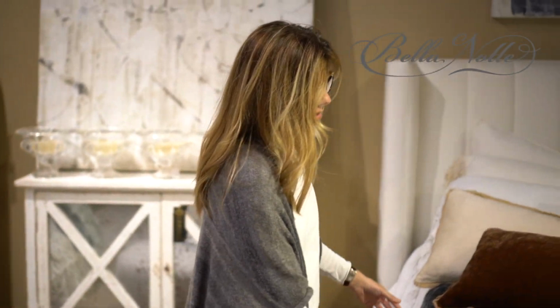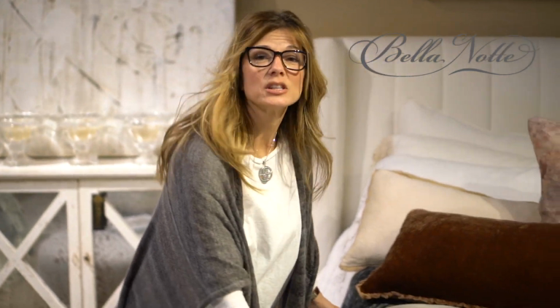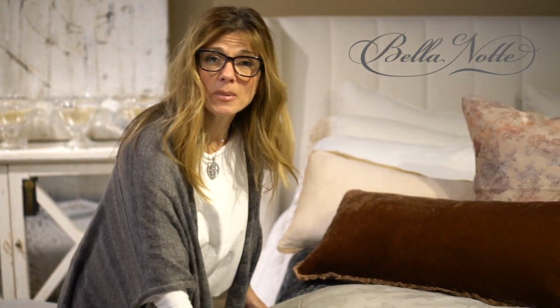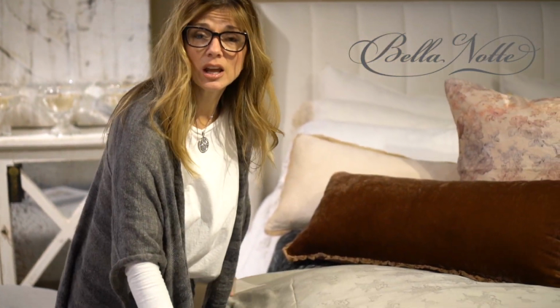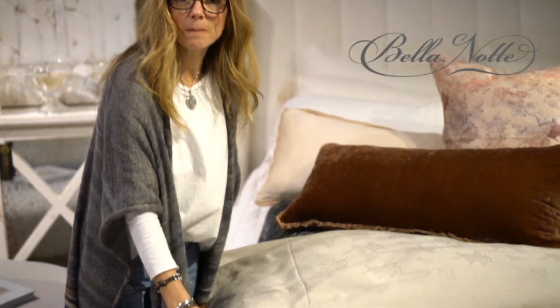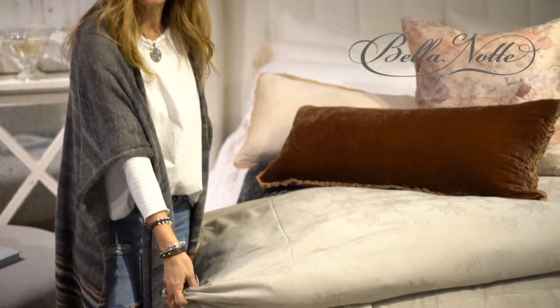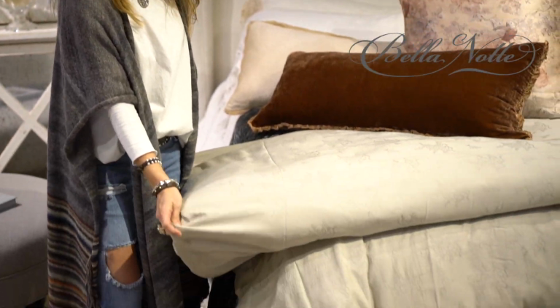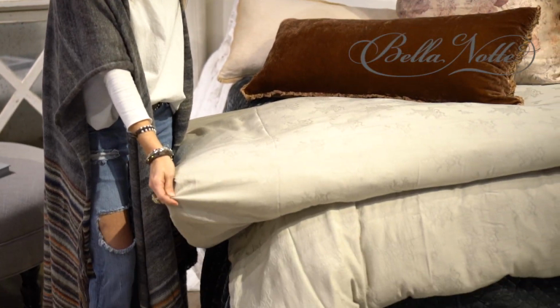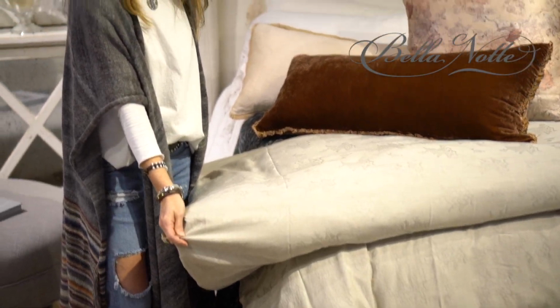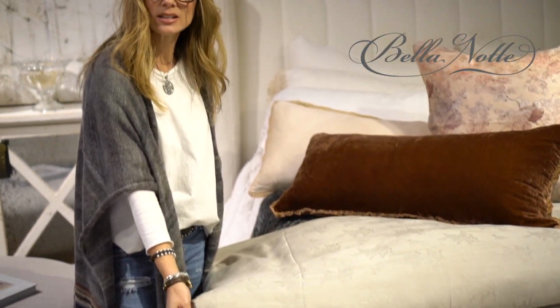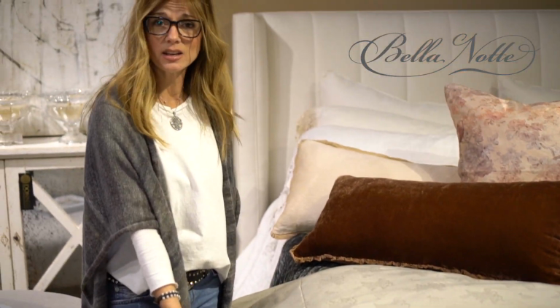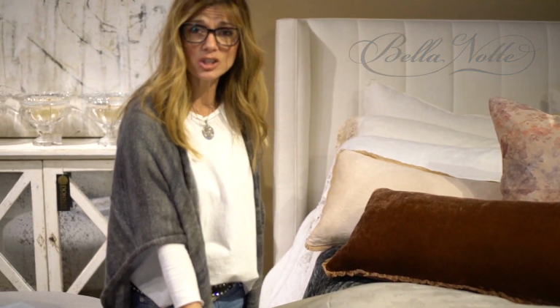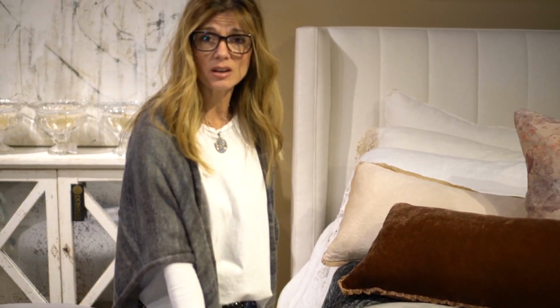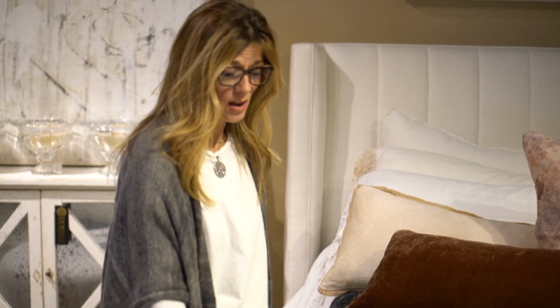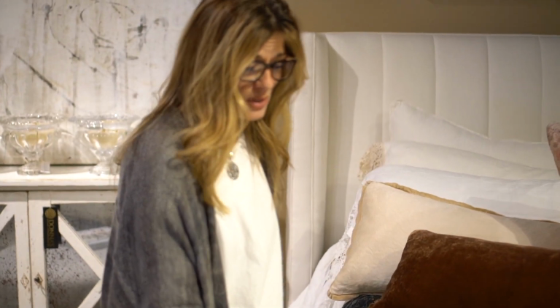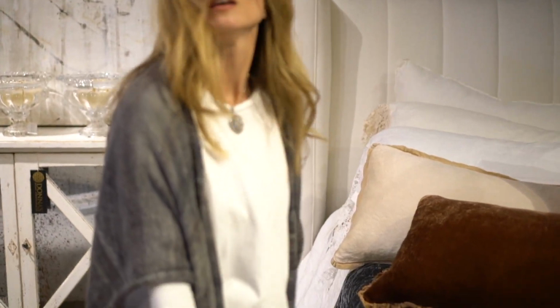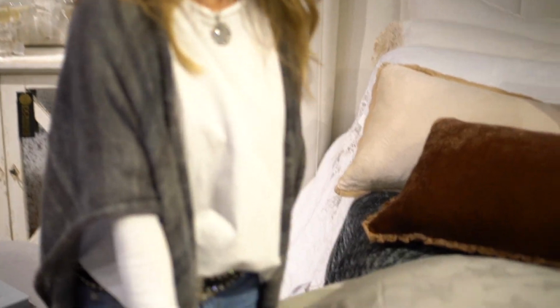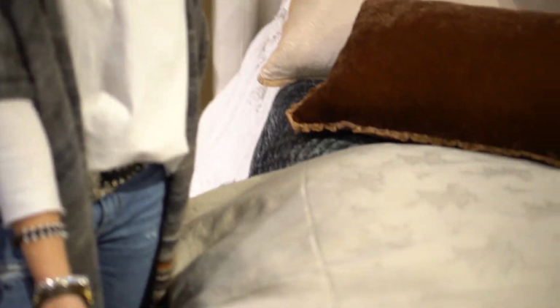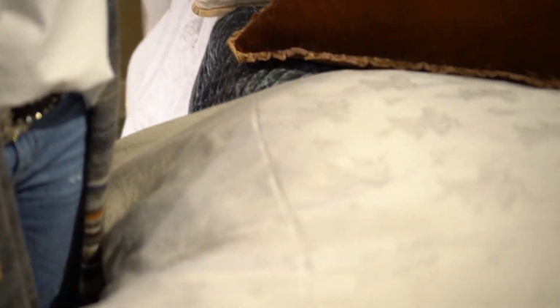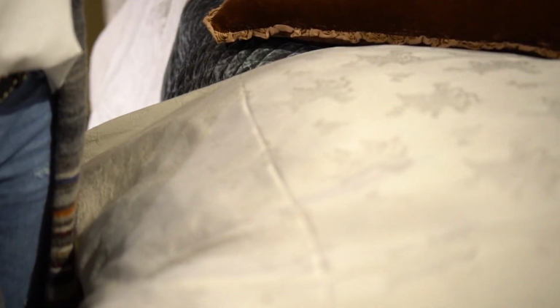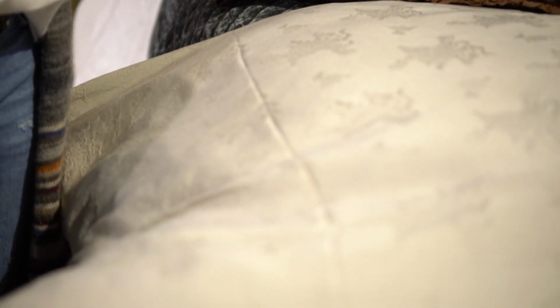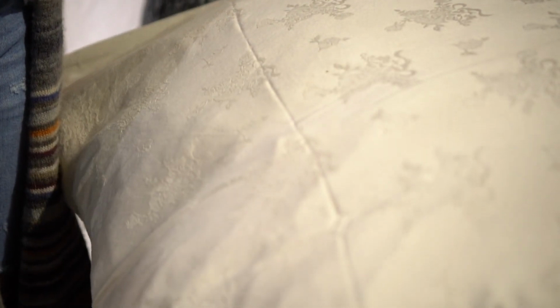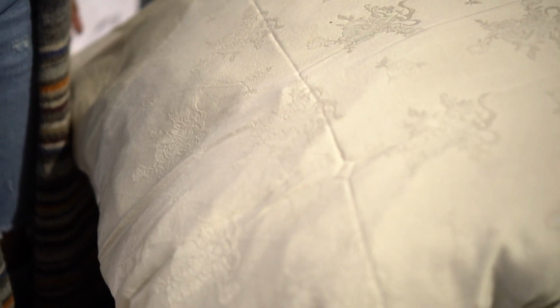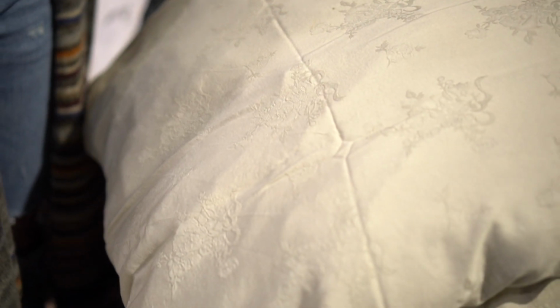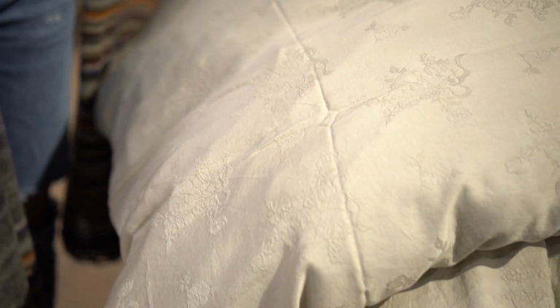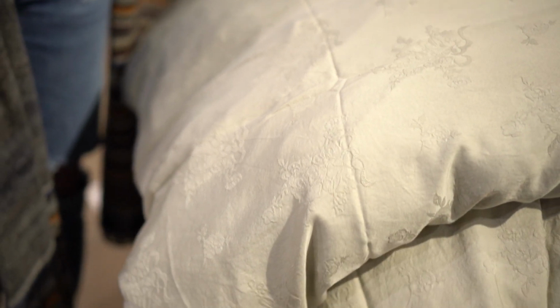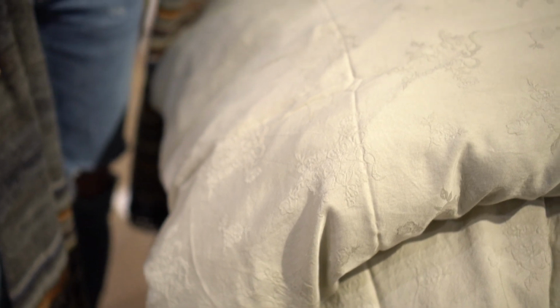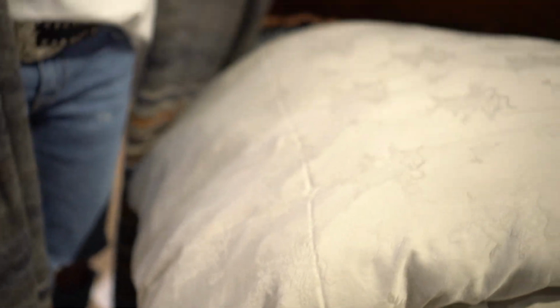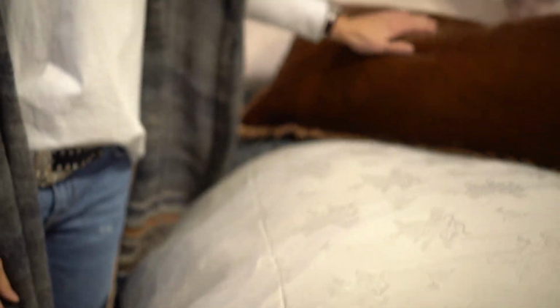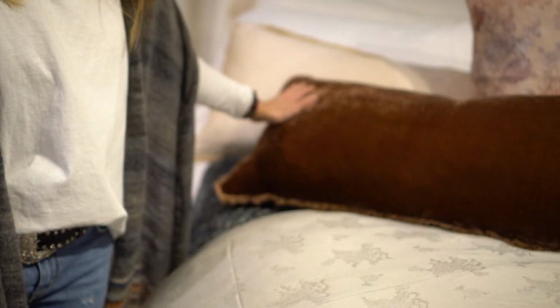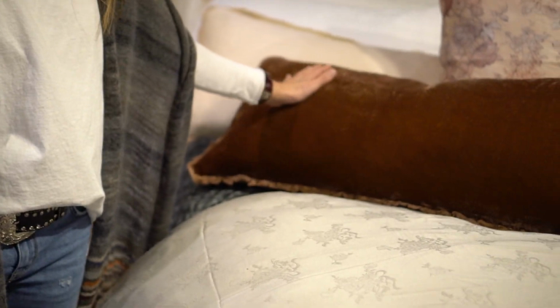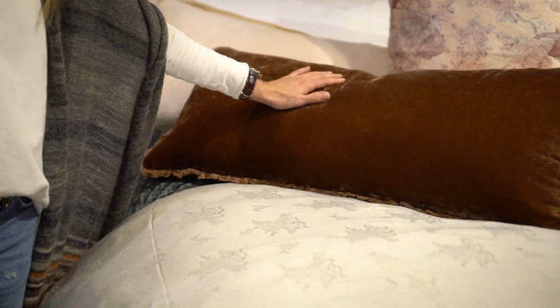They have some of the most lush bedding in the entire industry. It's an eco-chic company. They are based in the USA. All of their fabrications are beautiful. They use a vegetable dye.